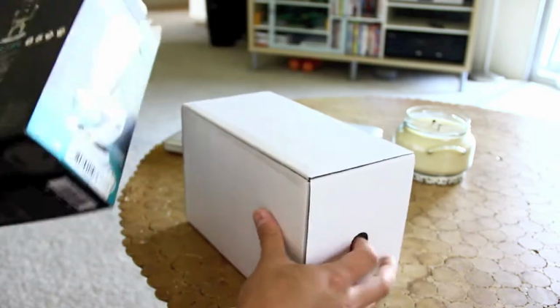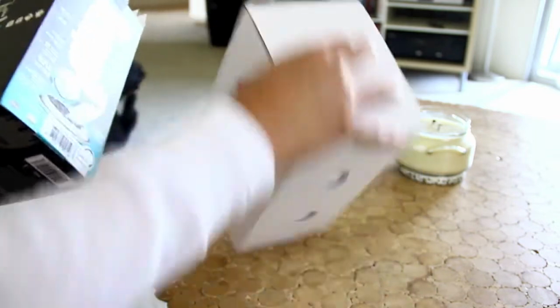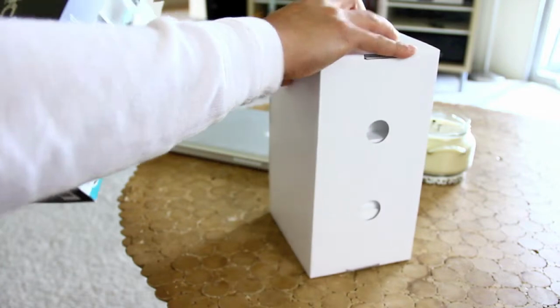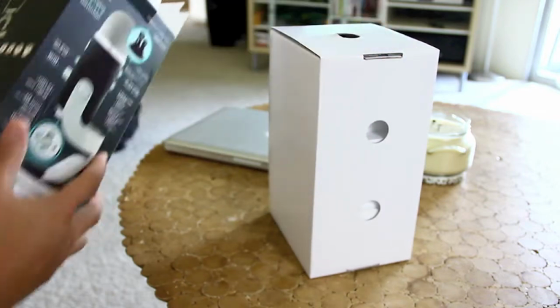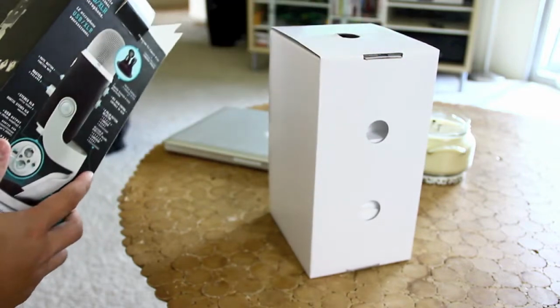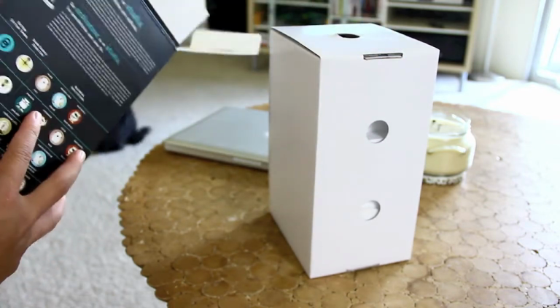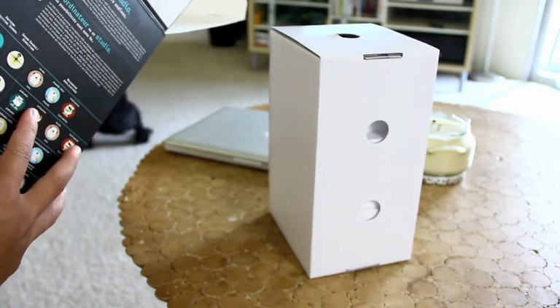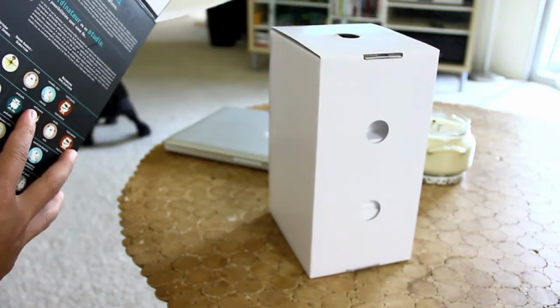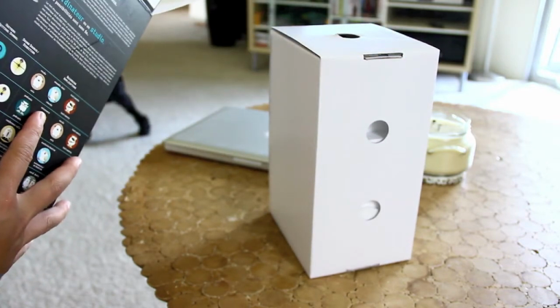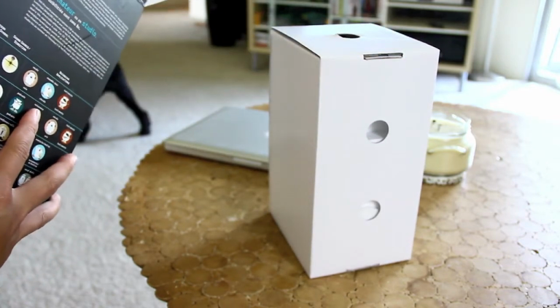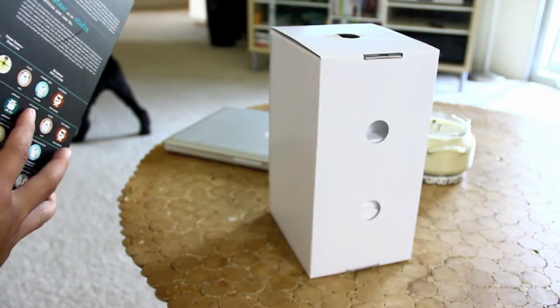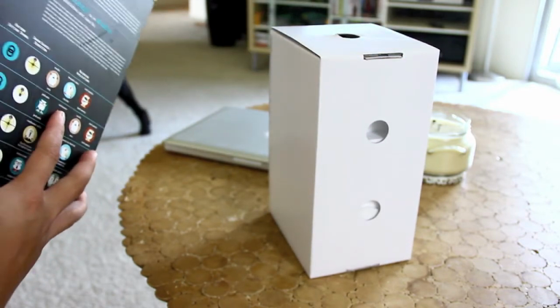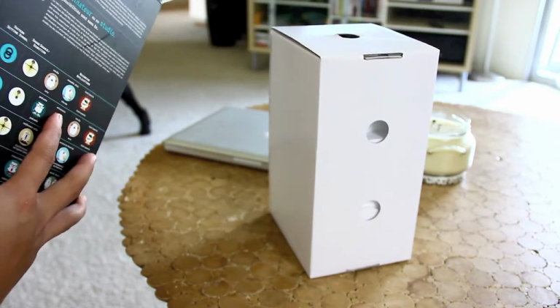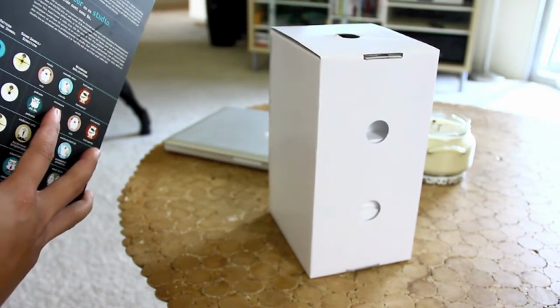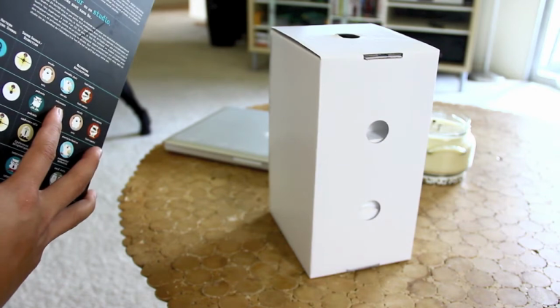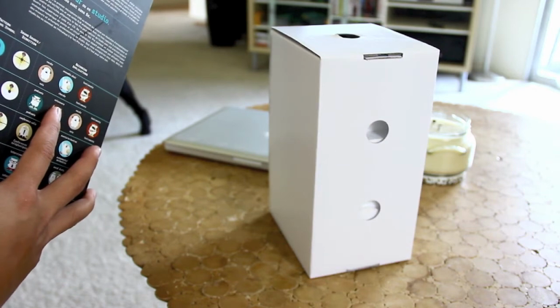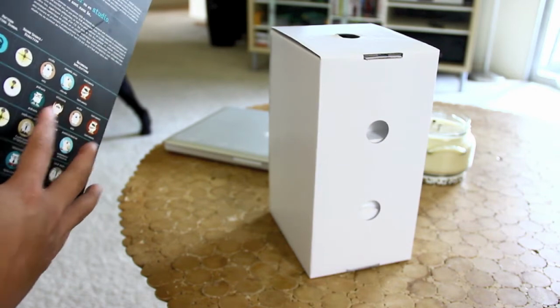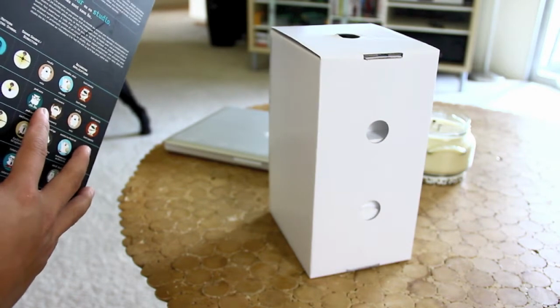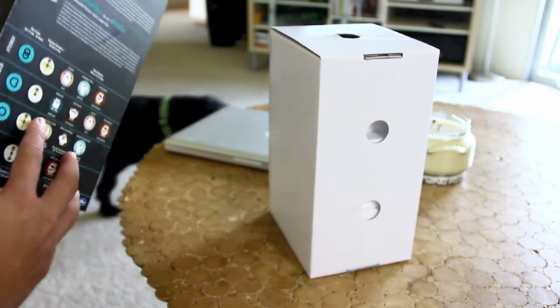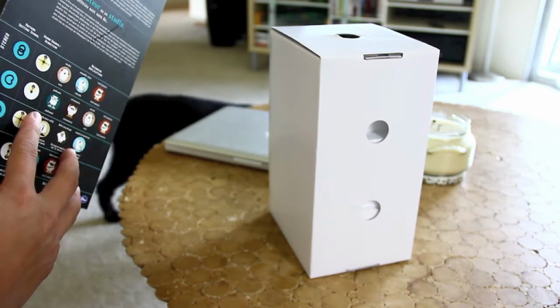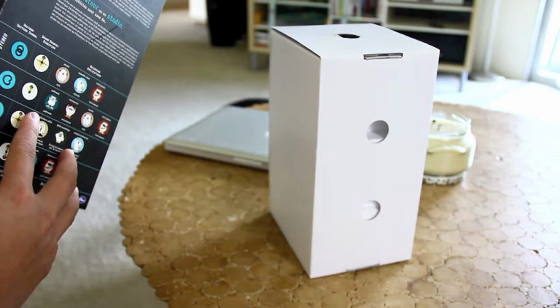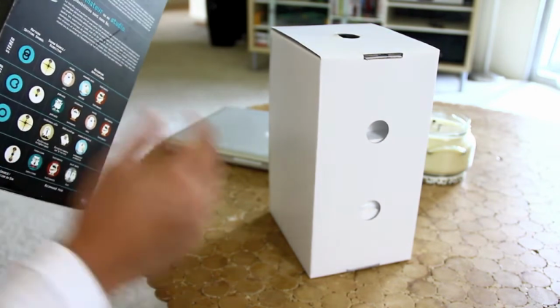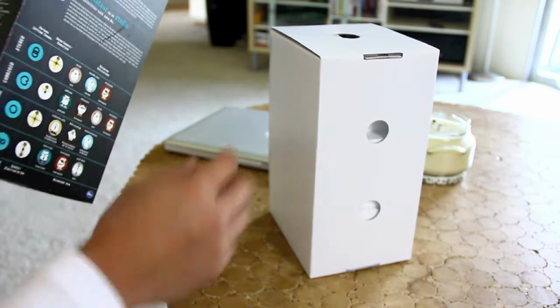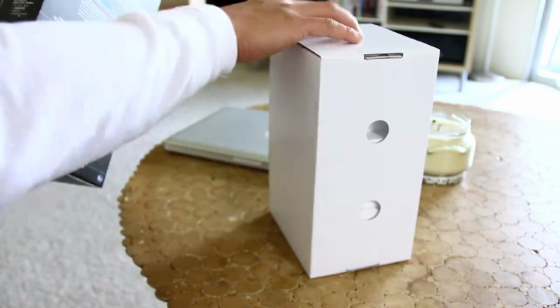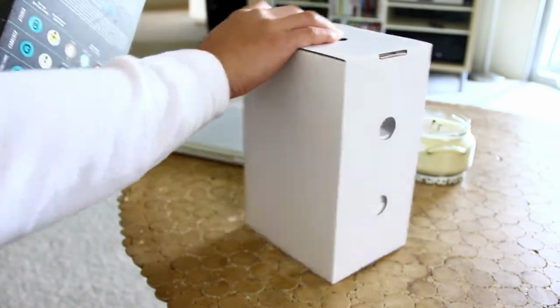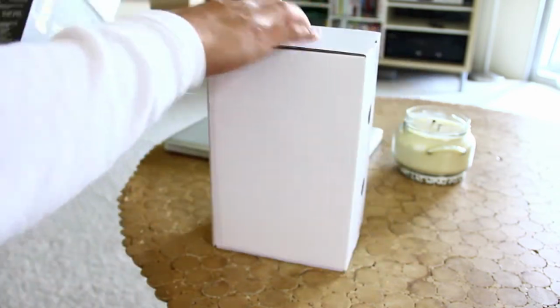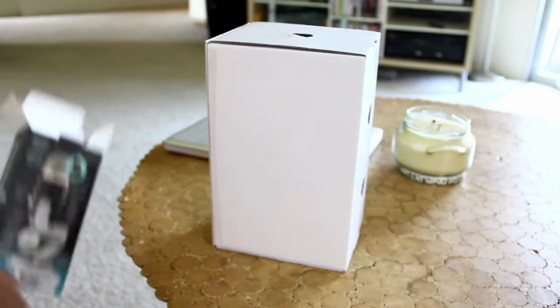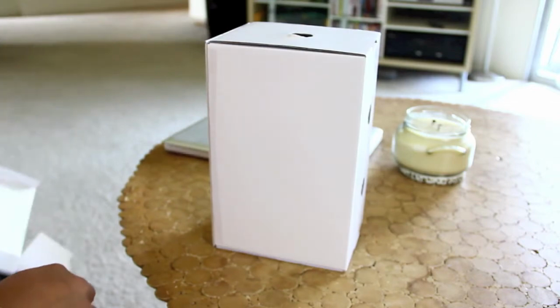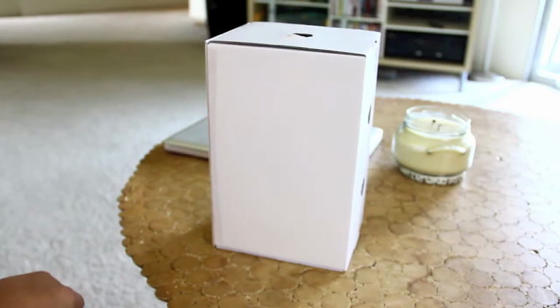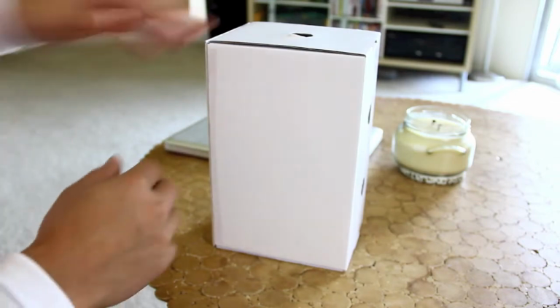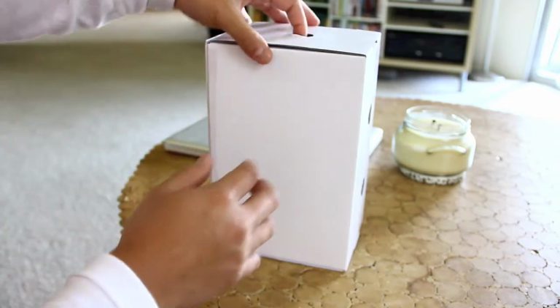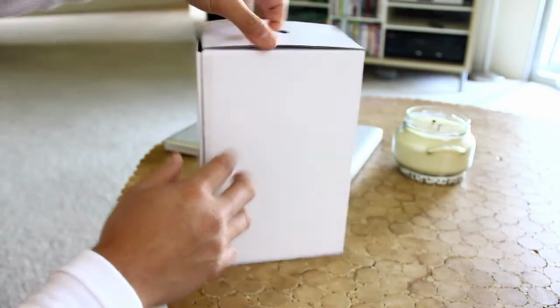Now some of its highlights — just to kind of go through them — it has a built-in mute button, triple capsules, and it records in stereo. You have your mic gain control actually on the front of it. I'm just going to go ahead and get into it and read the boxing stuff later.